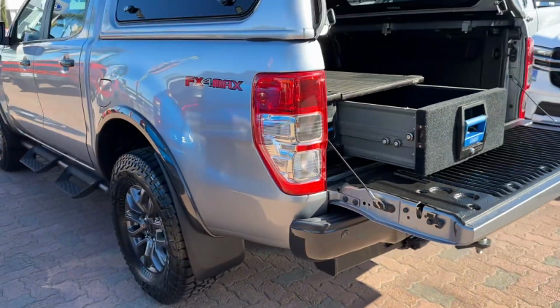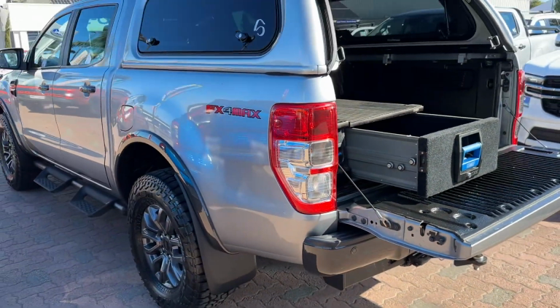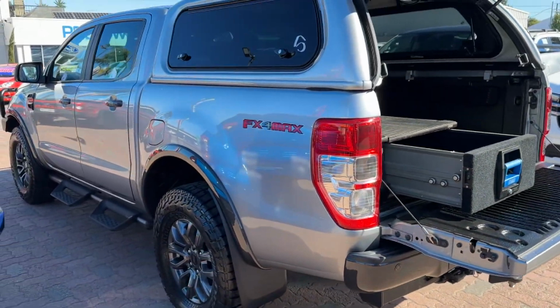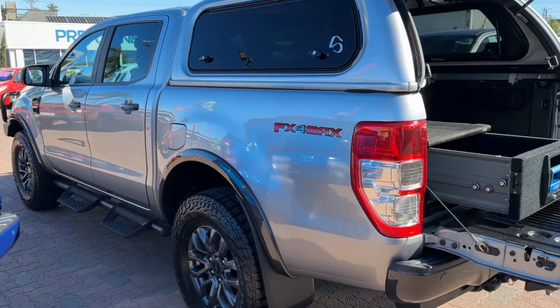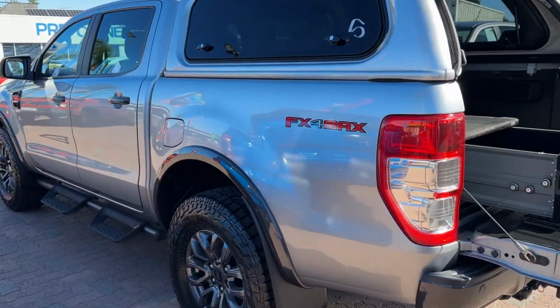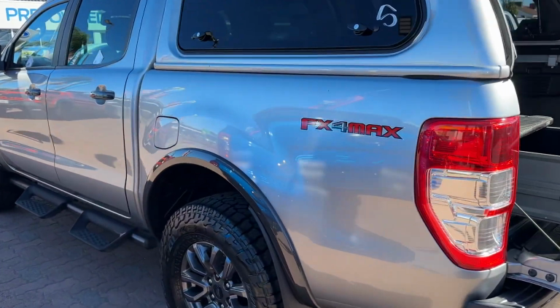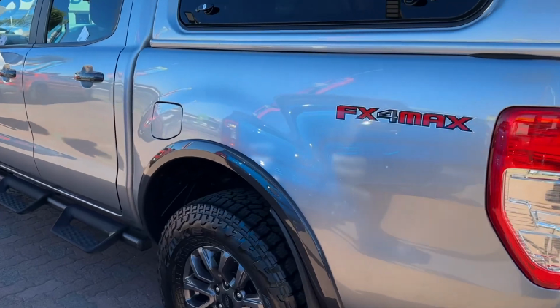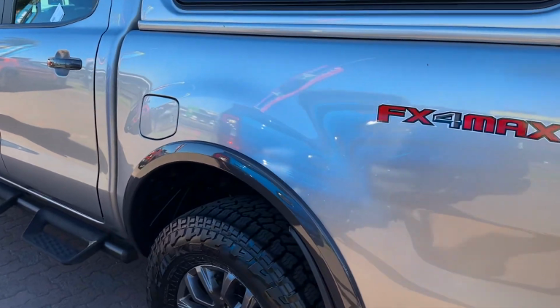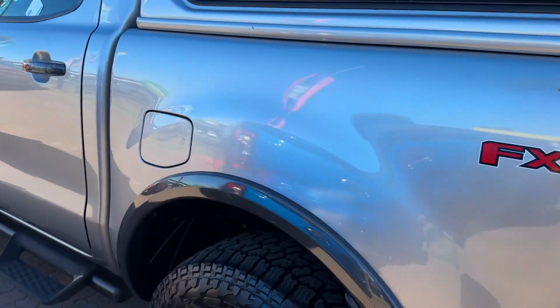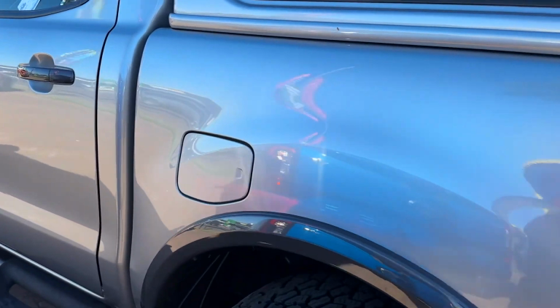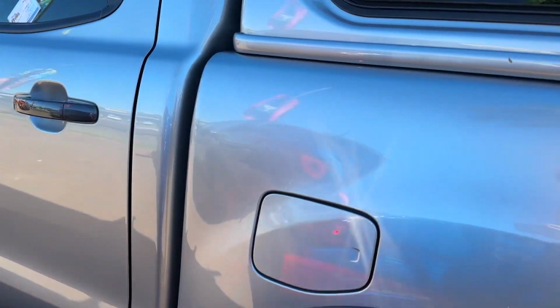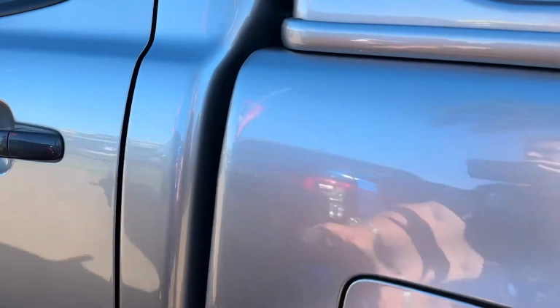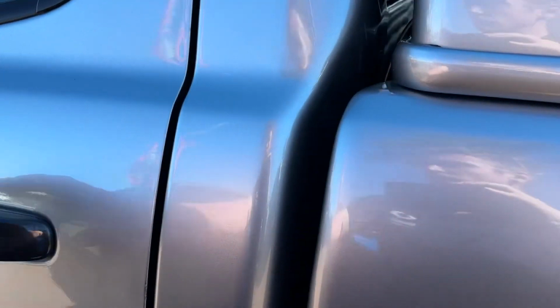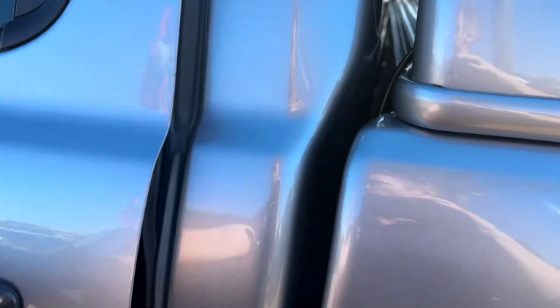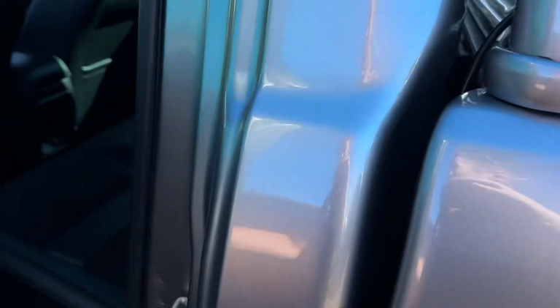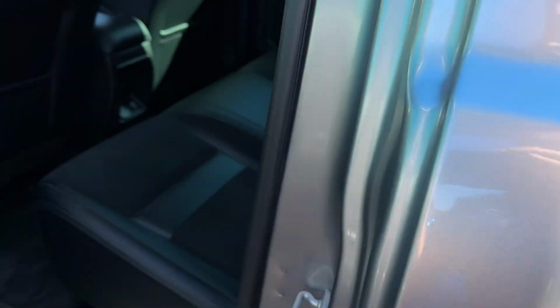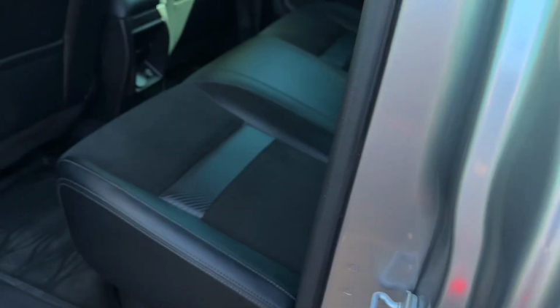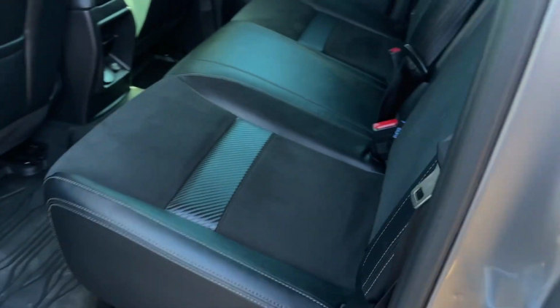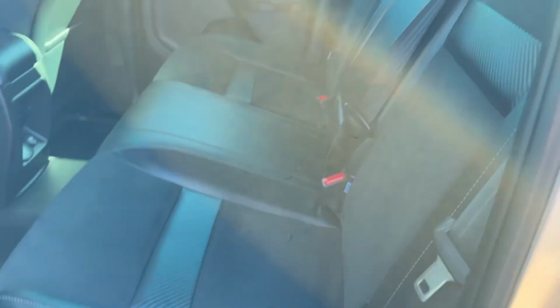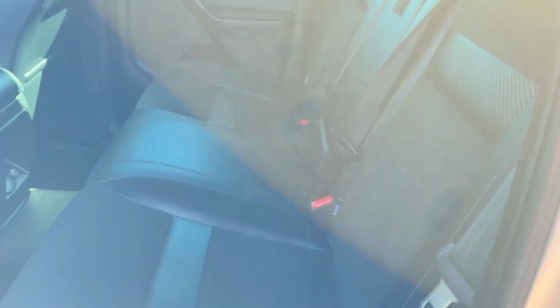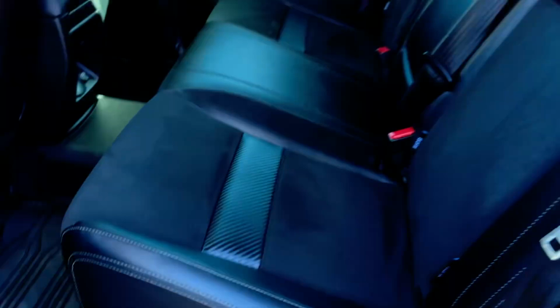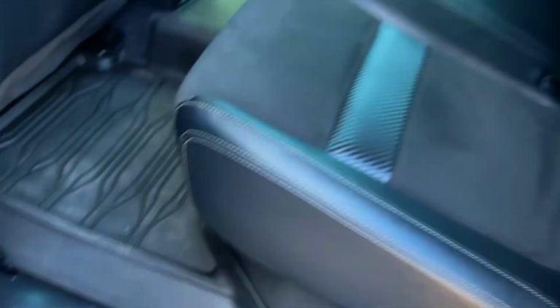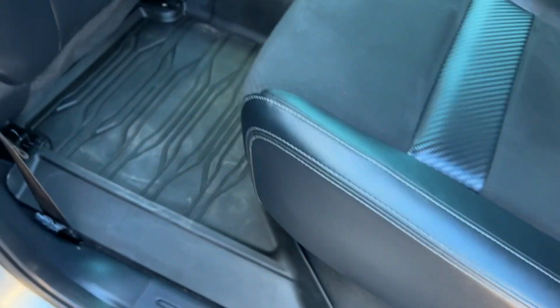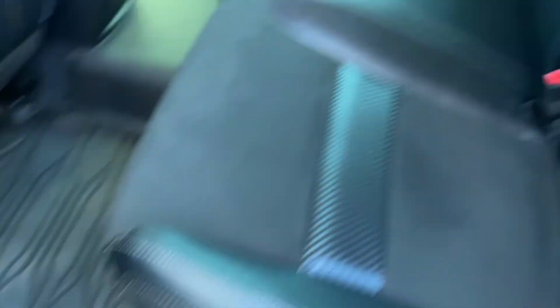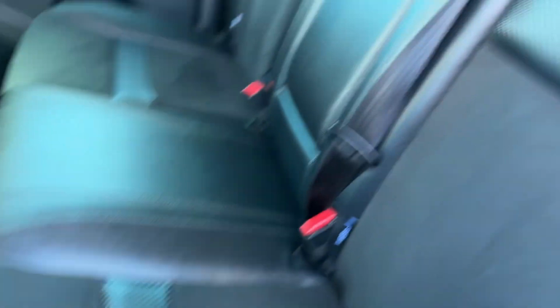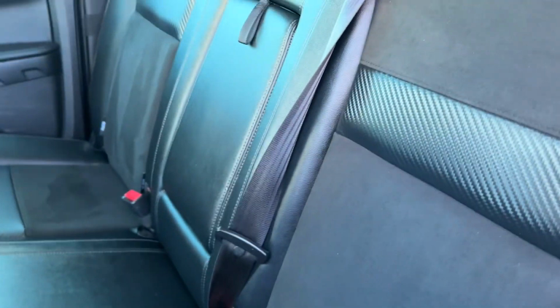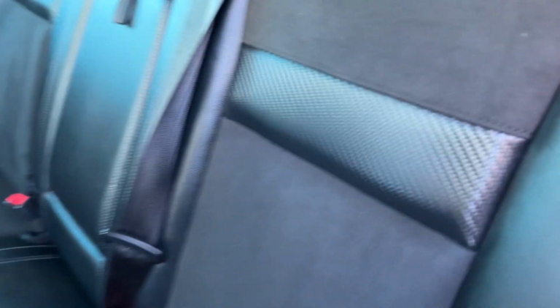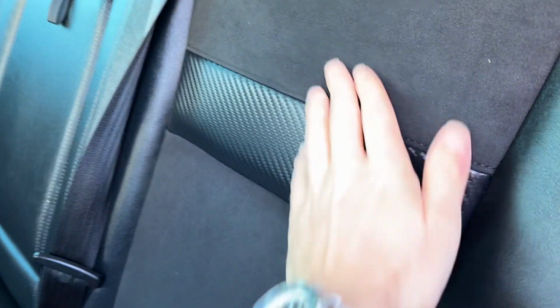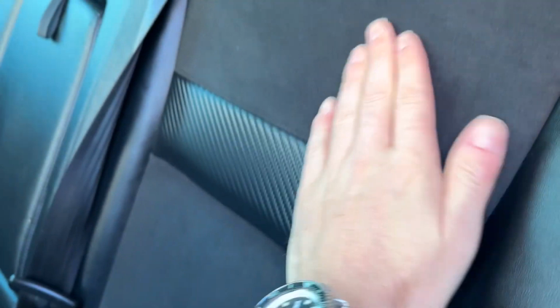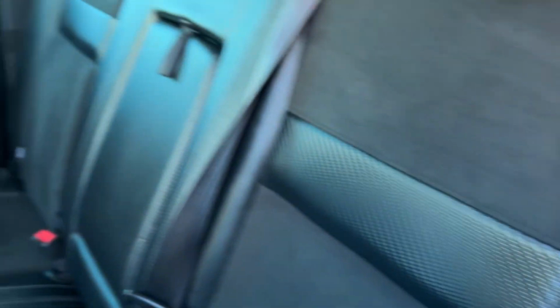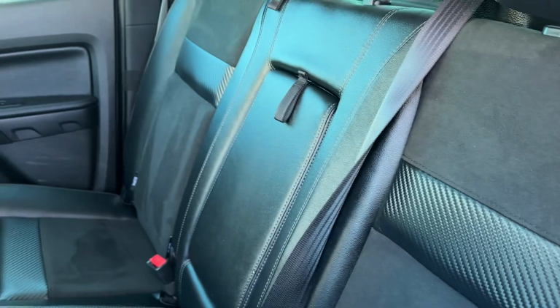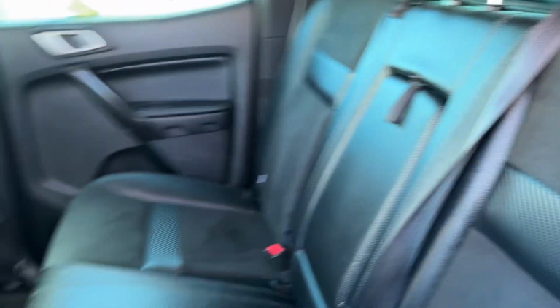Just in really, really nice condition for one of these utes. Let me show you the rear seat — it's obviously FX4 Max with its own interior styling, rubber floor mats, and that sort of suede leather mix.